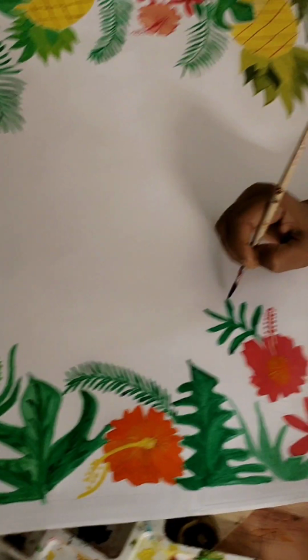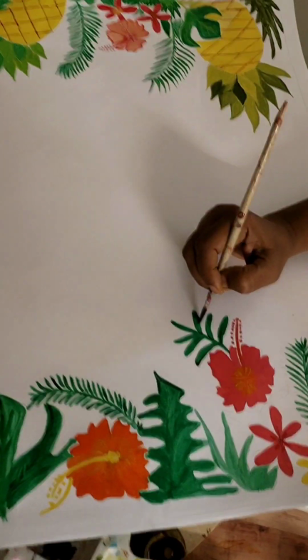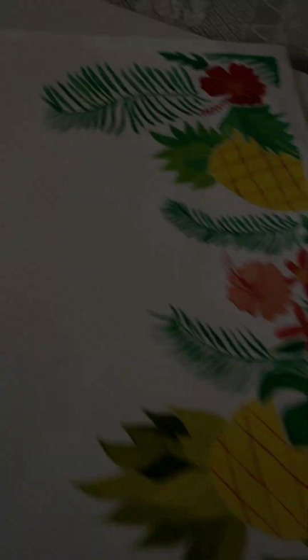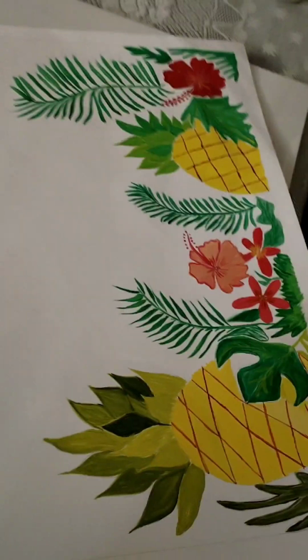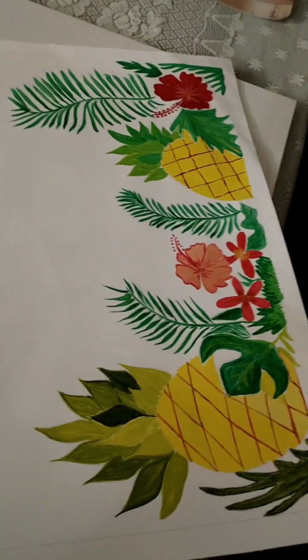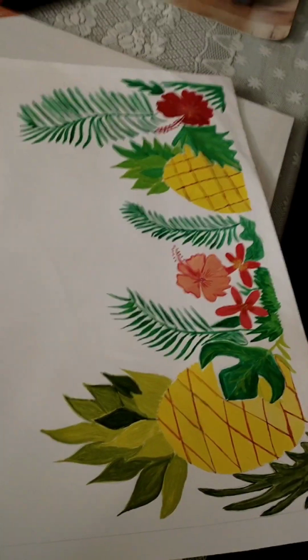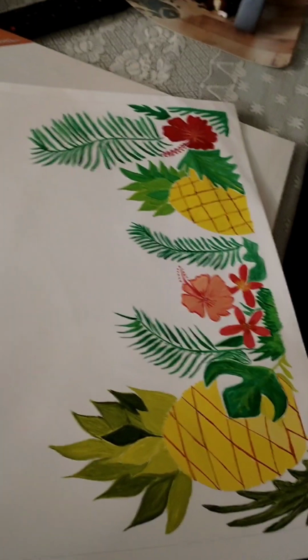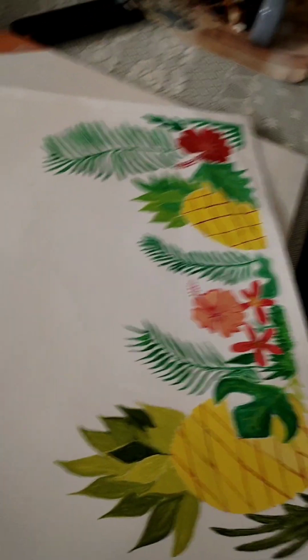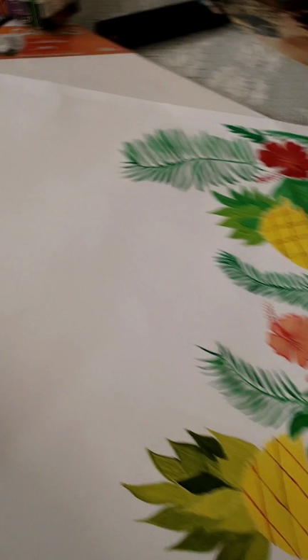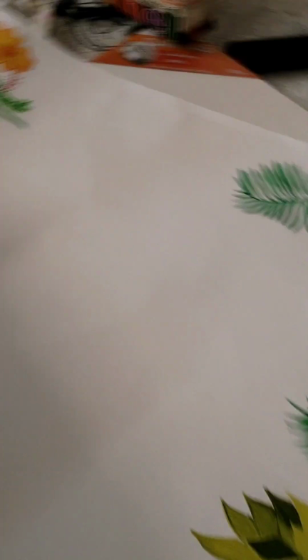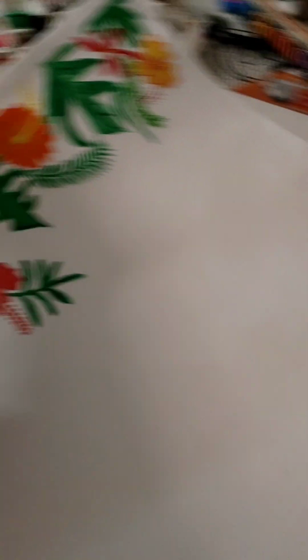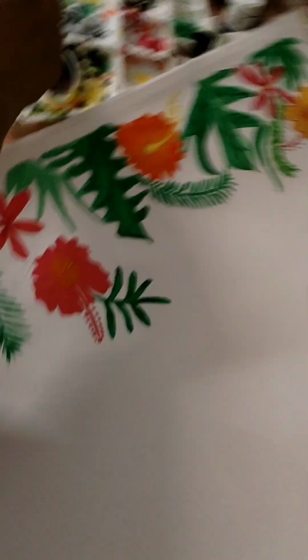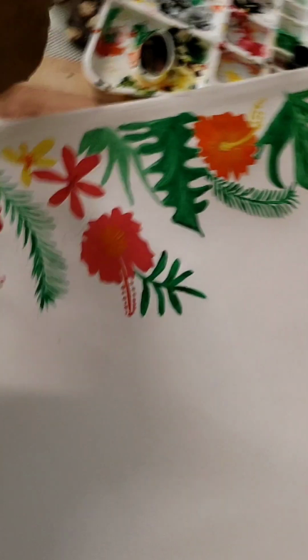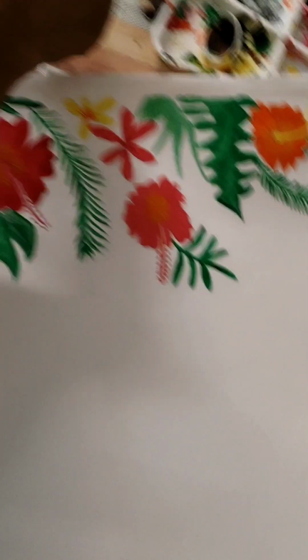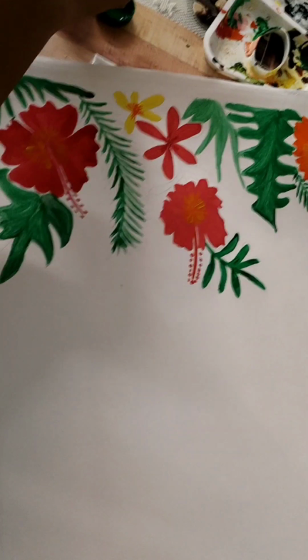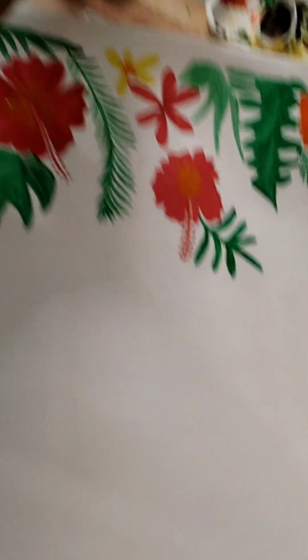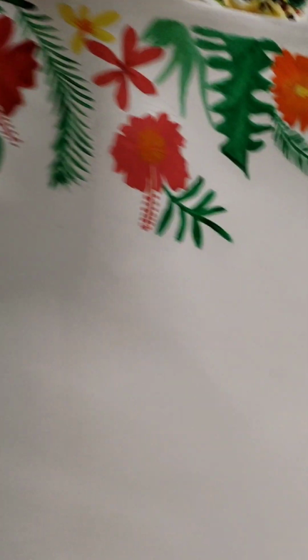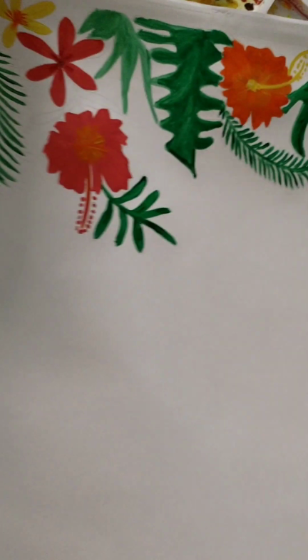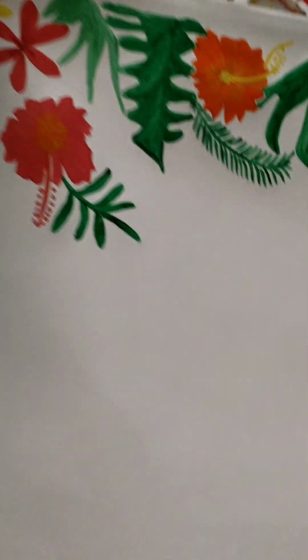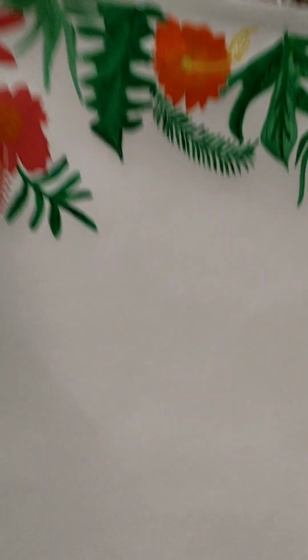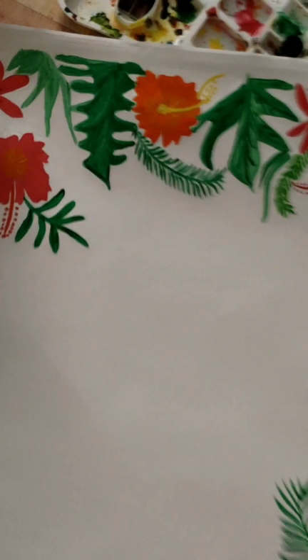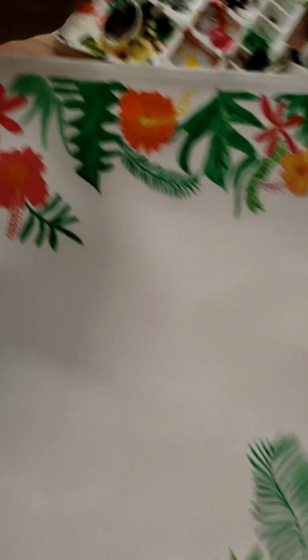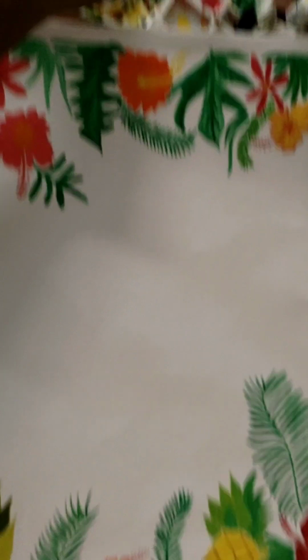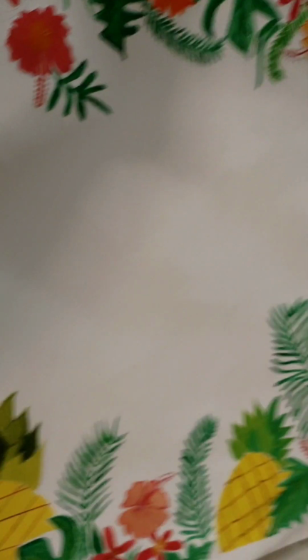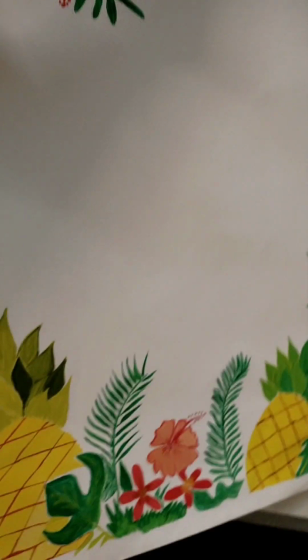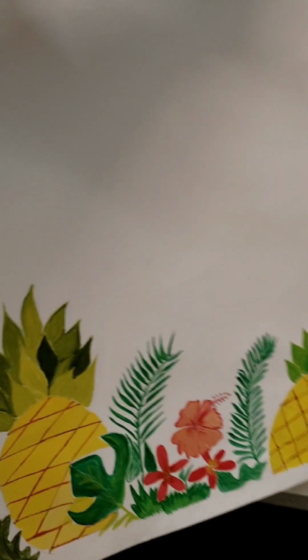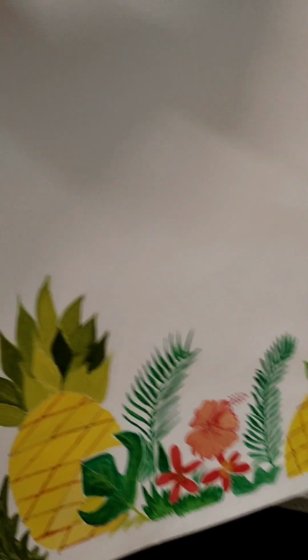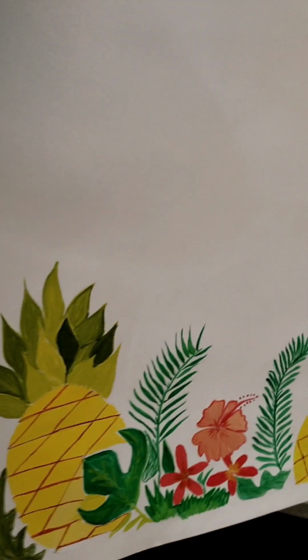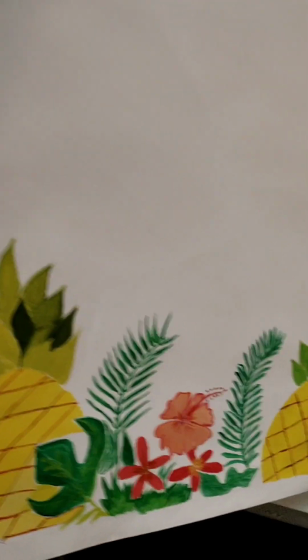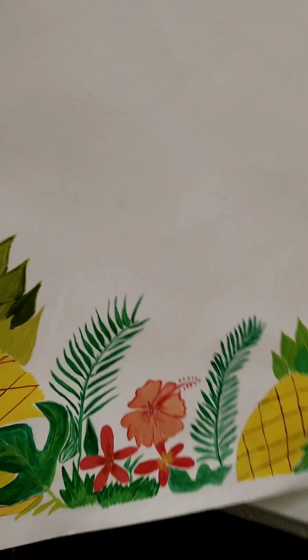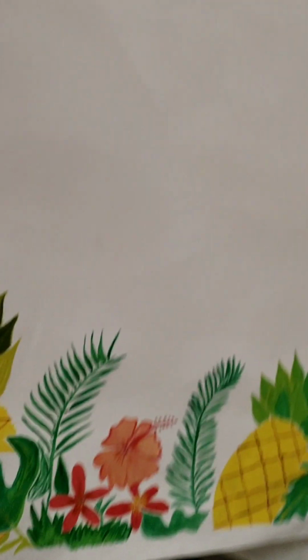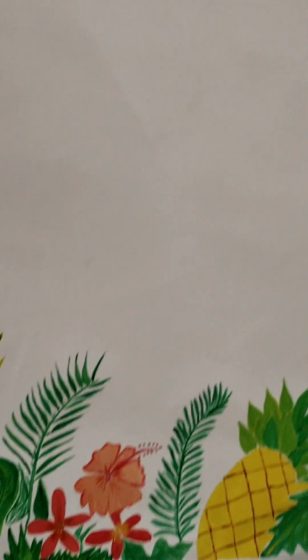You can definitely try this for your next birthday party. It can be used for boys and girls. It is a very fun theme.